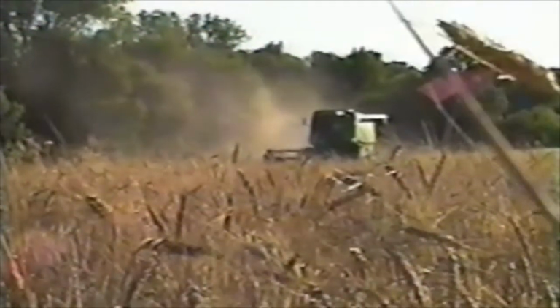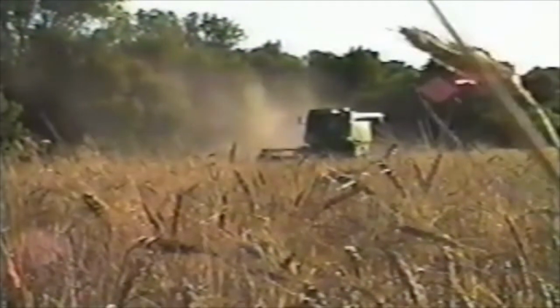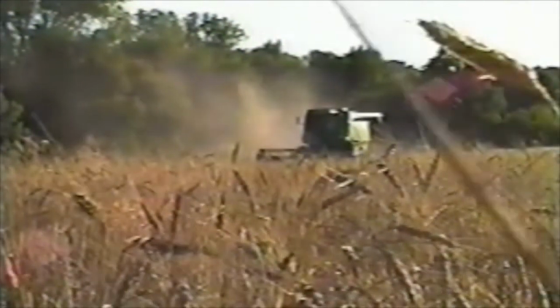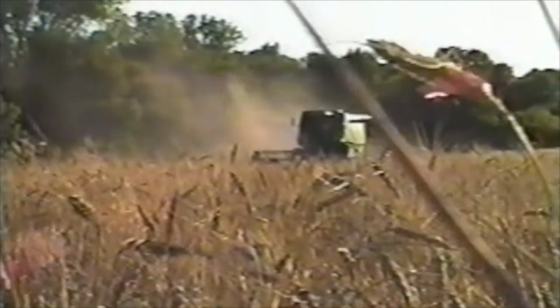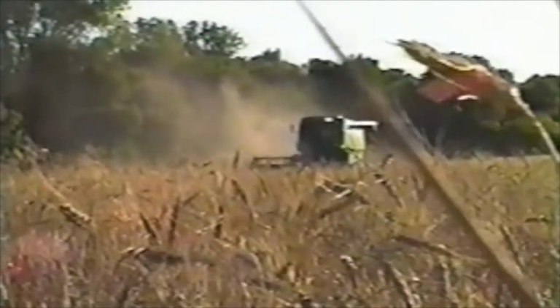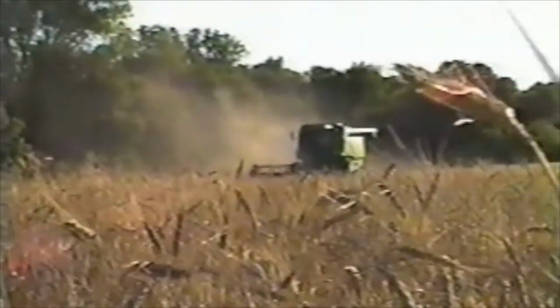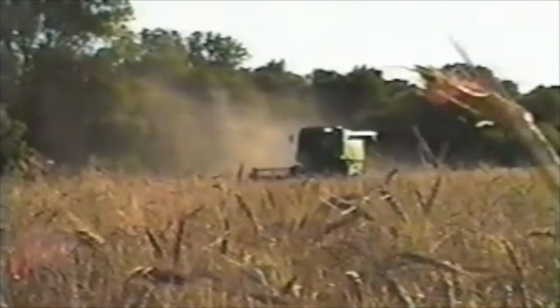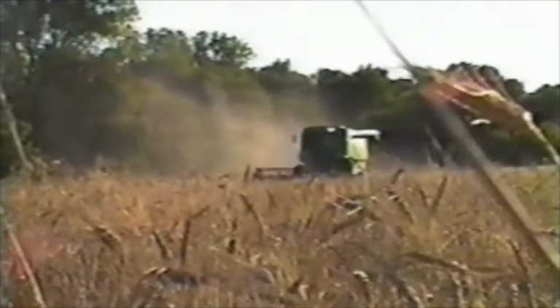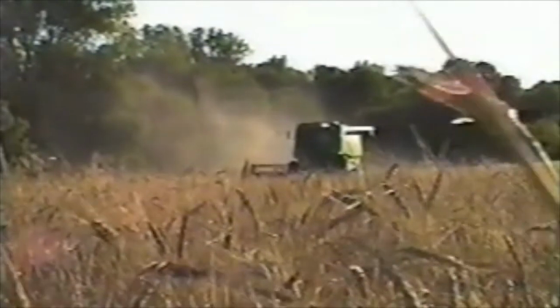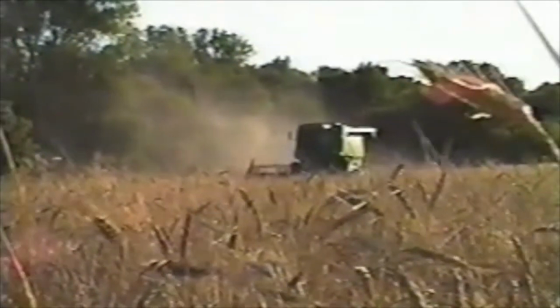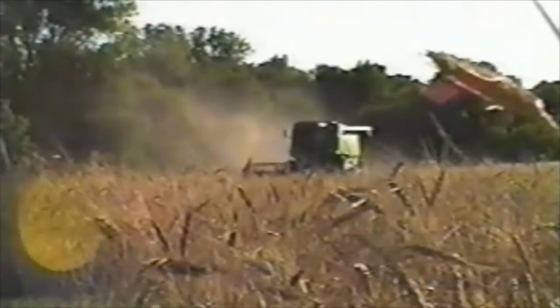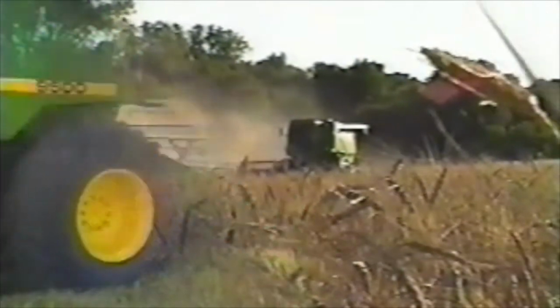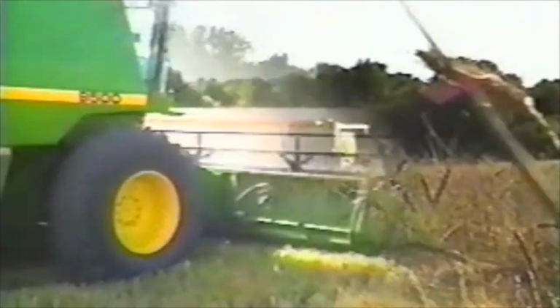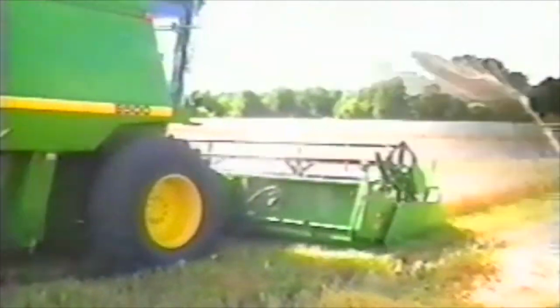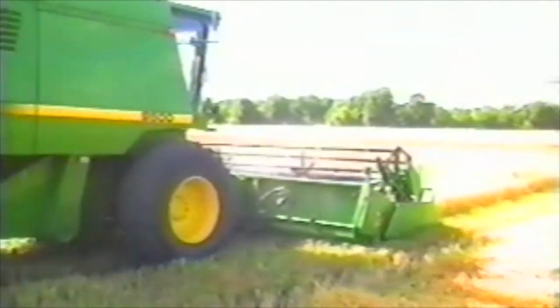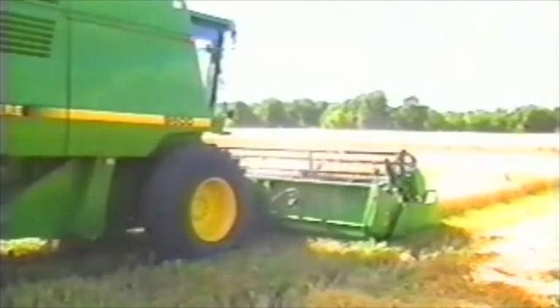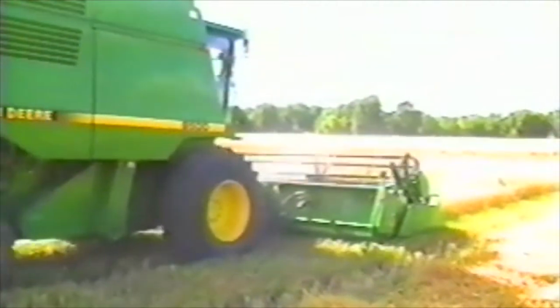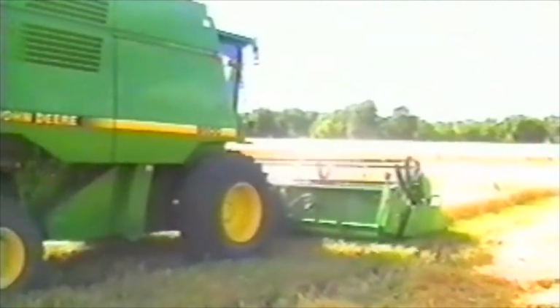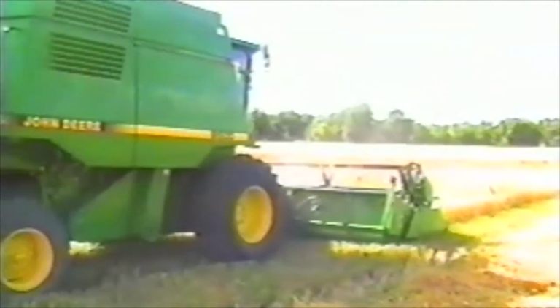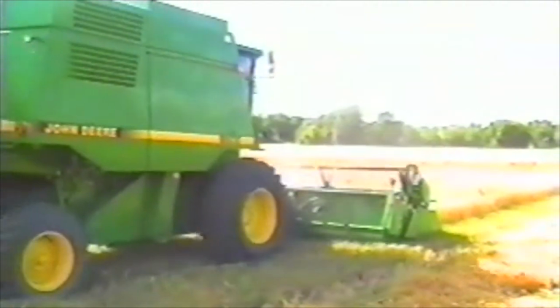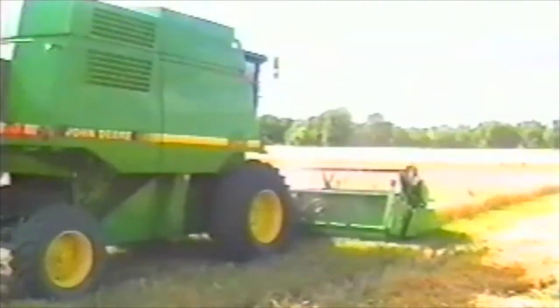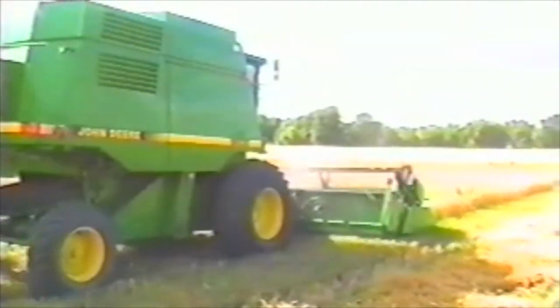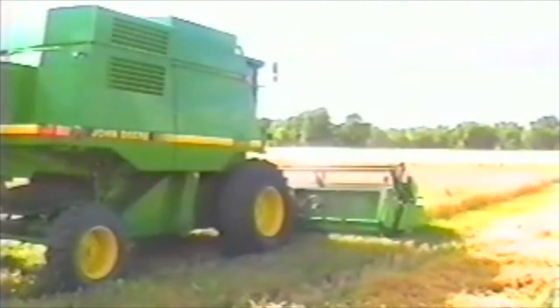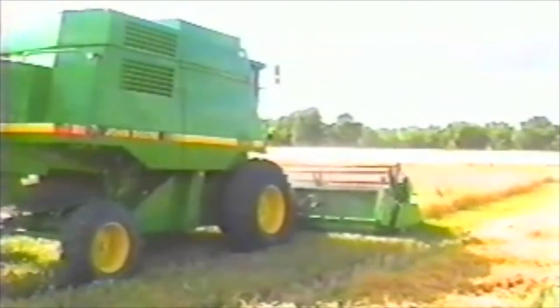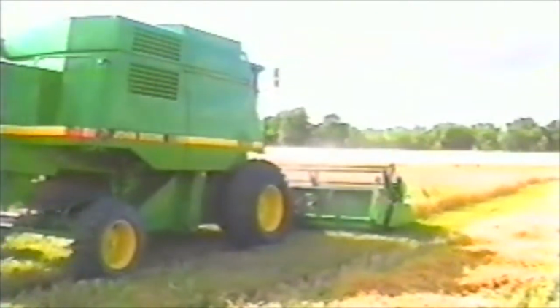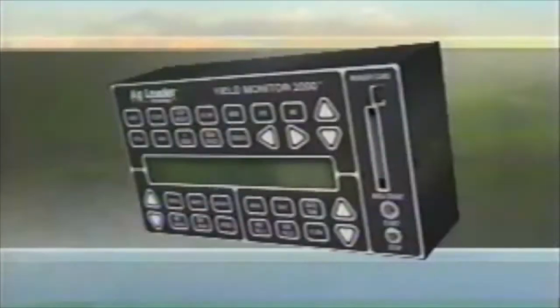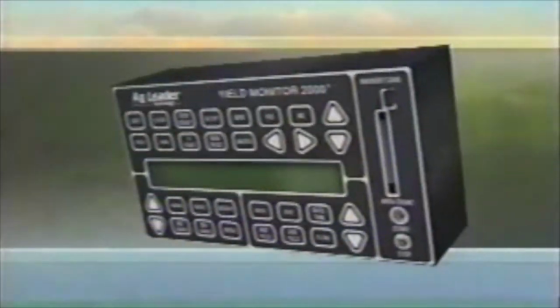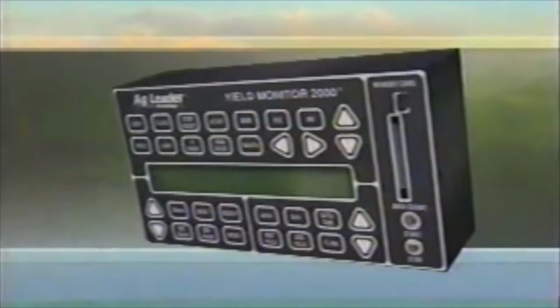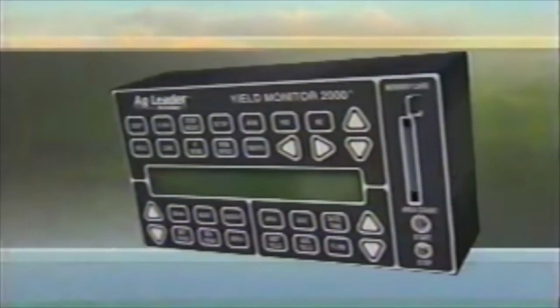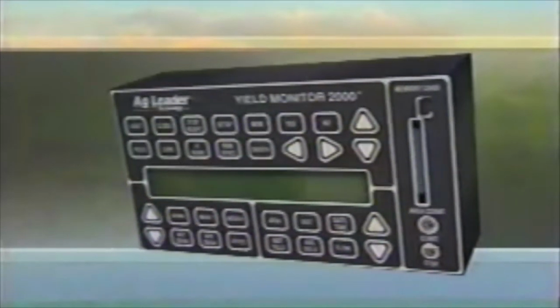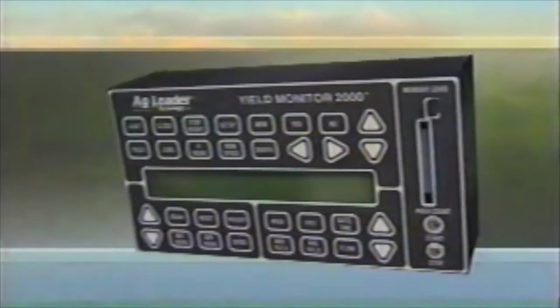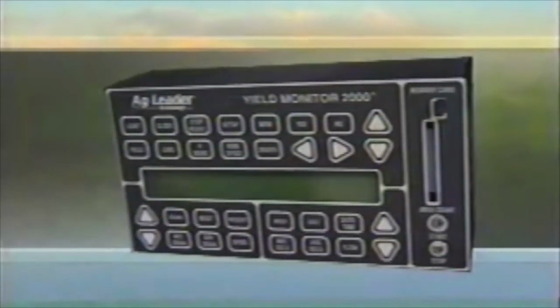Some call it precision farming. Some call it site-specific management. We call it innovation.